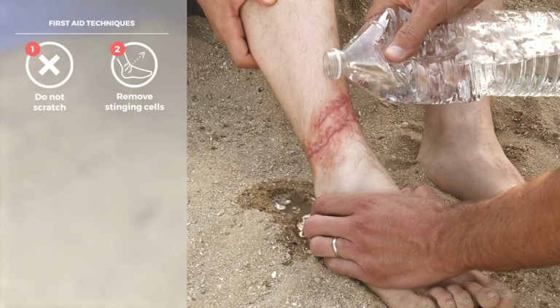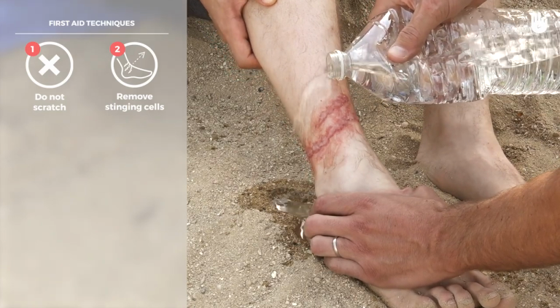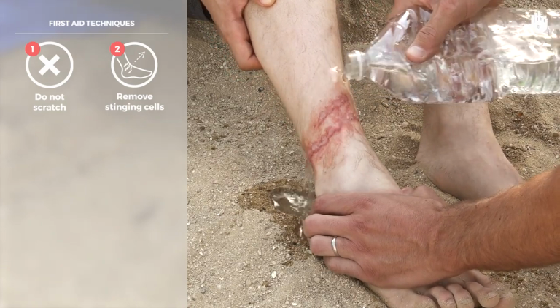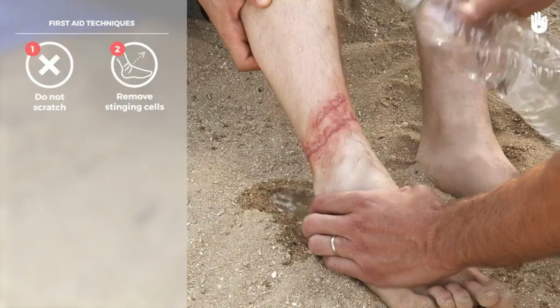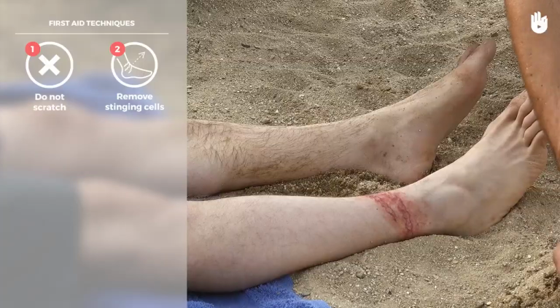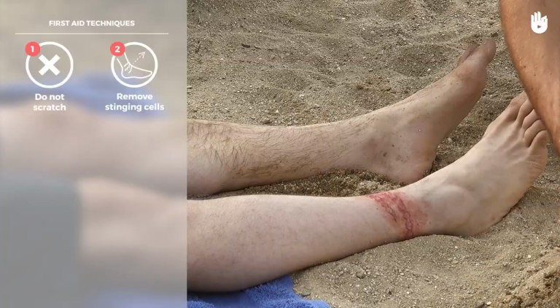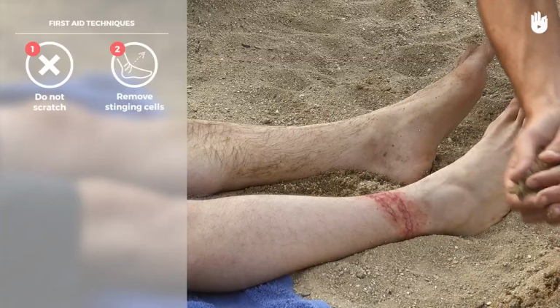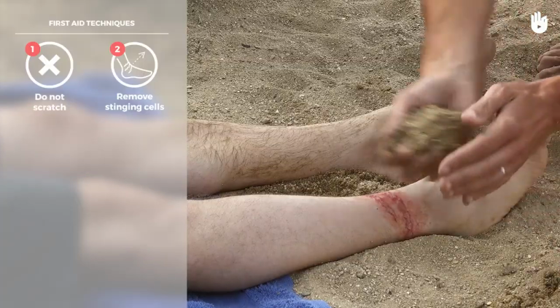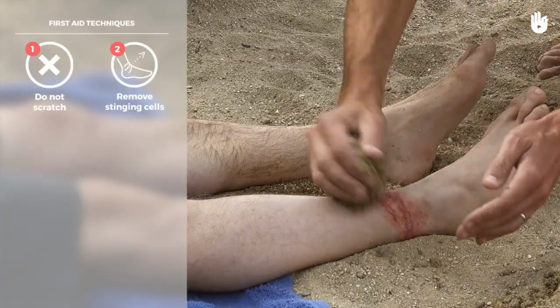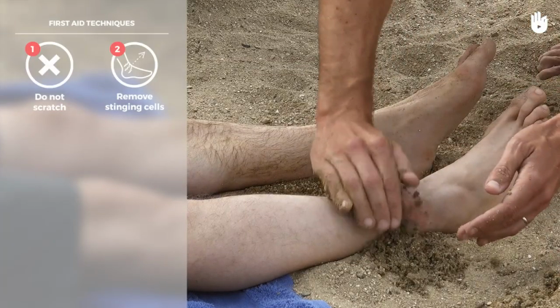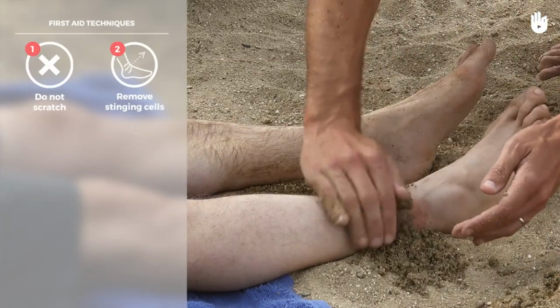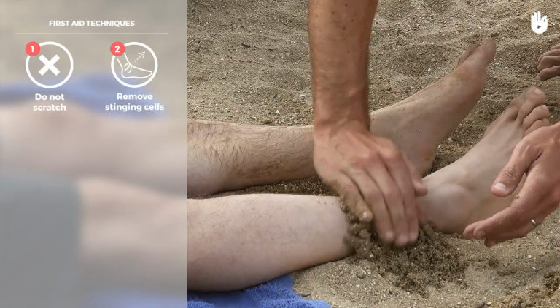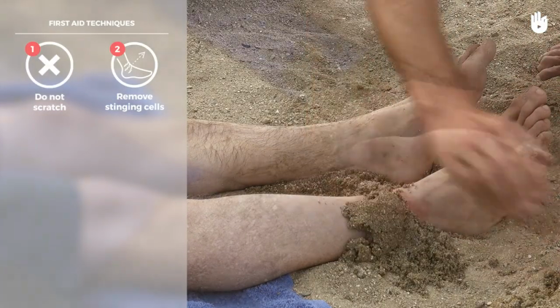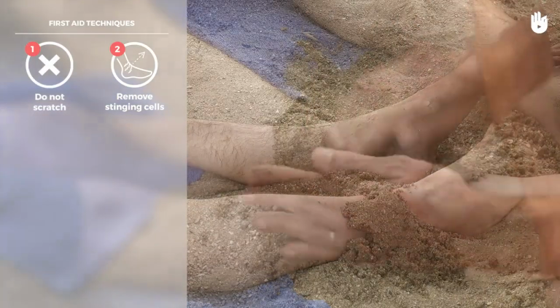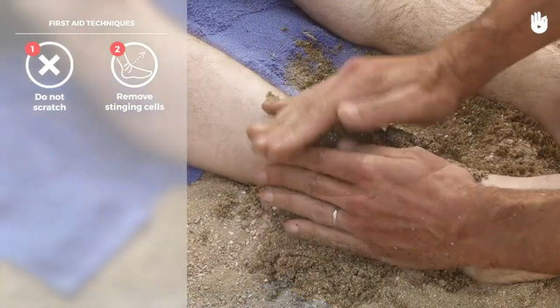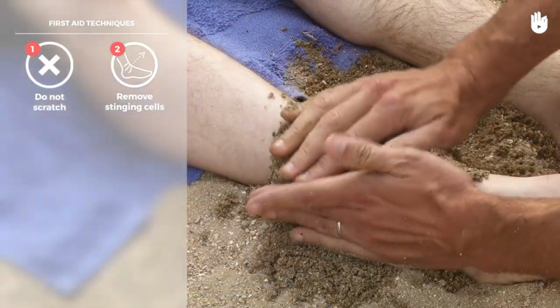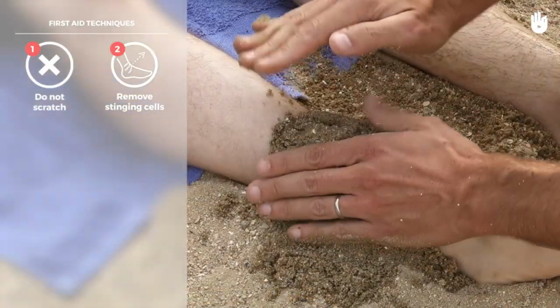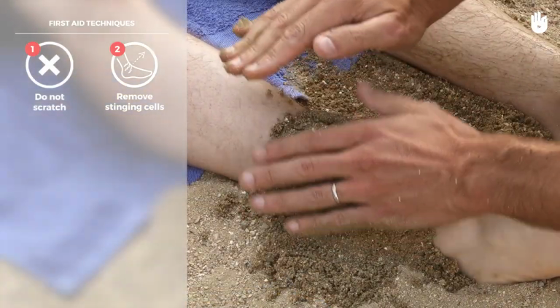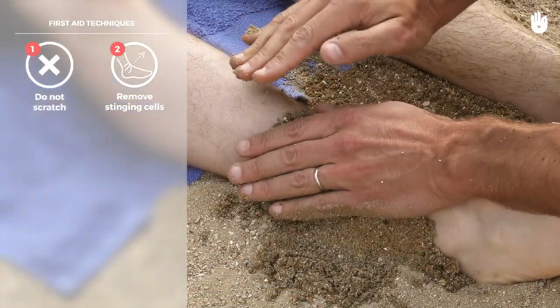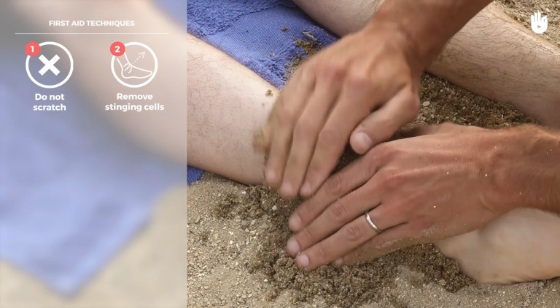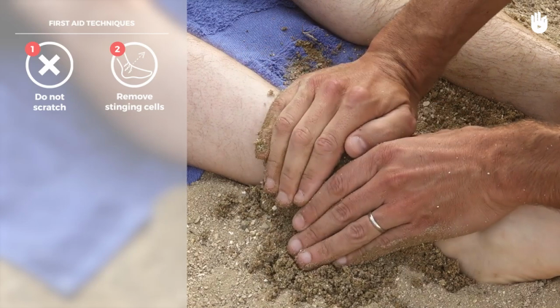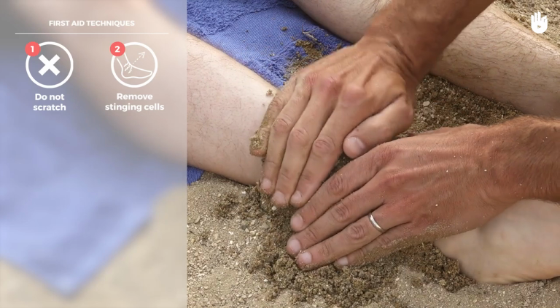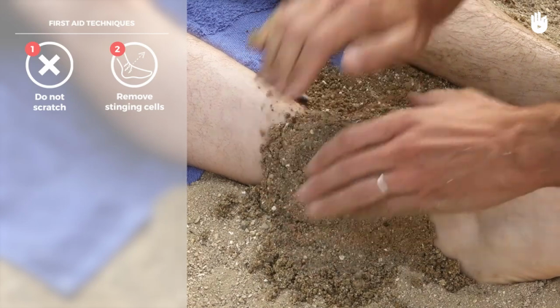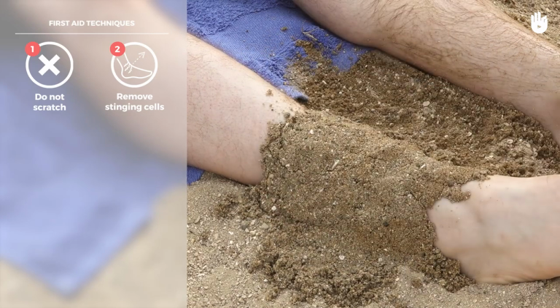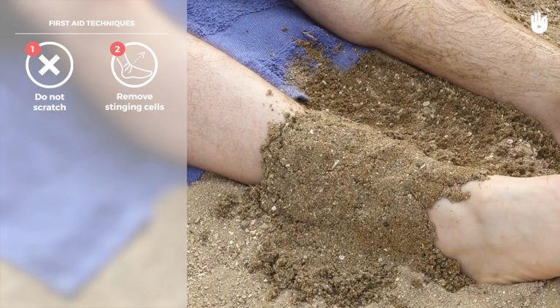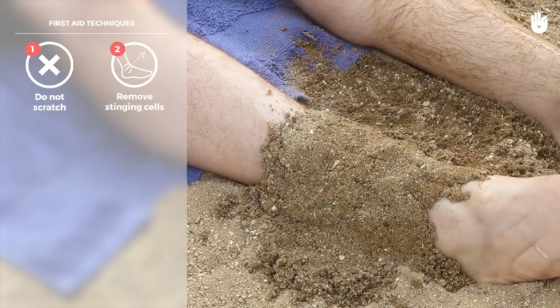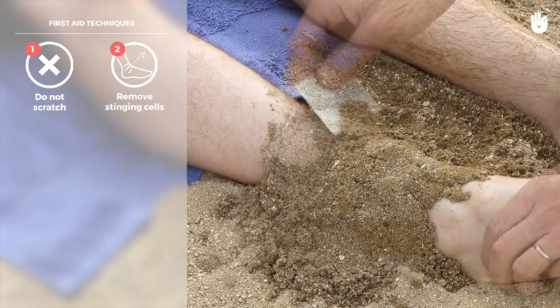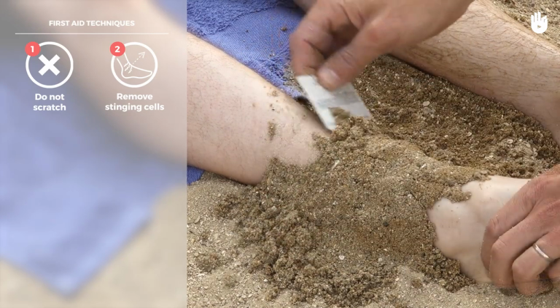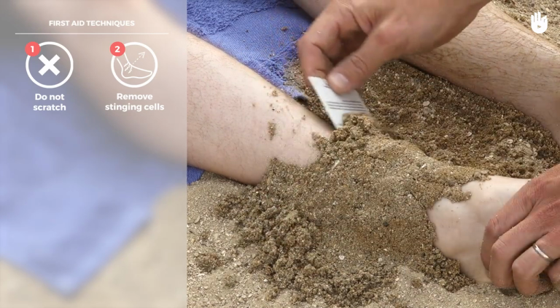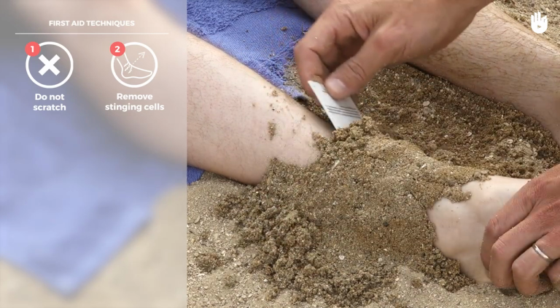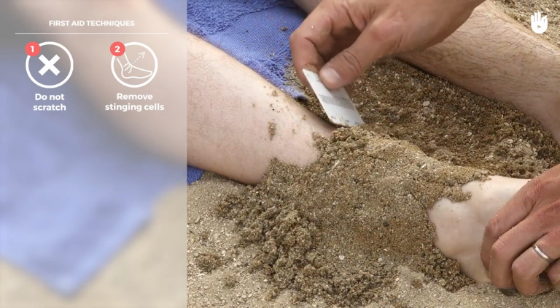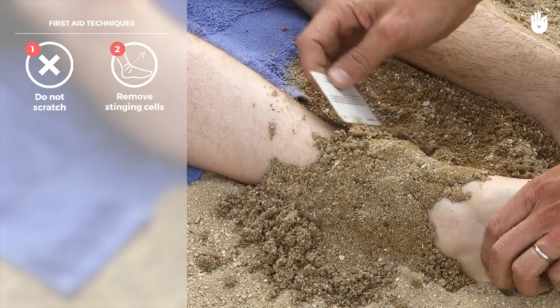If you do not have any vinegar available, cover the sting wound with wet sand. Leave it to dry, then gently scratch the stinging cells or tentacles away with the aid of a card or magazine.